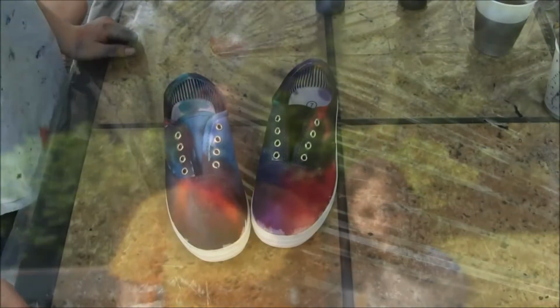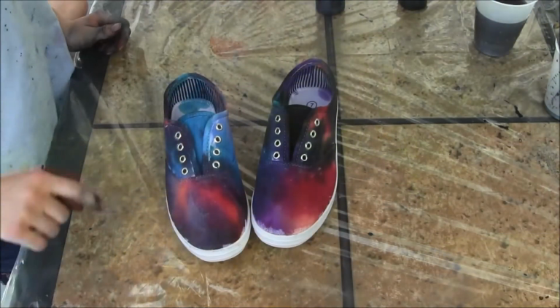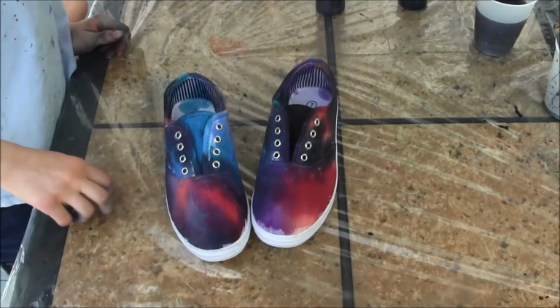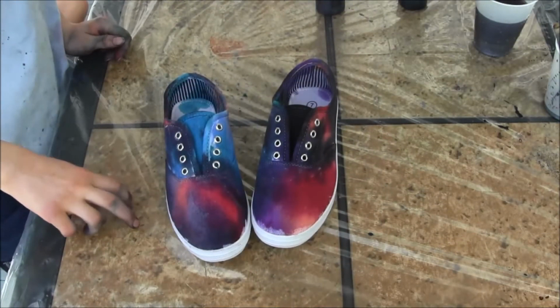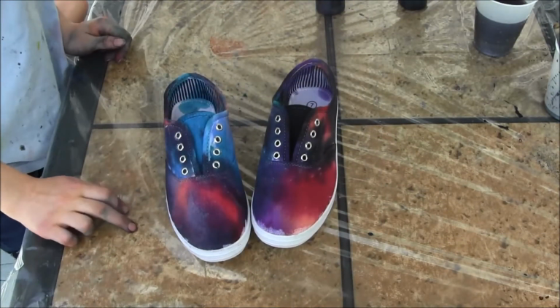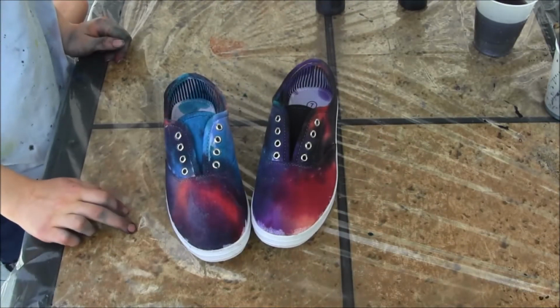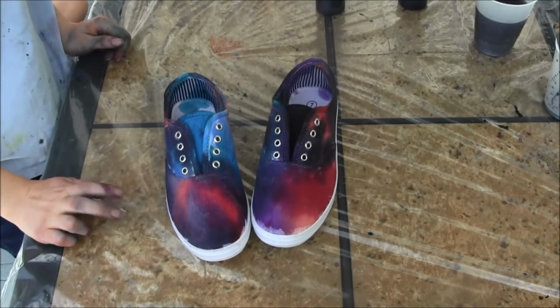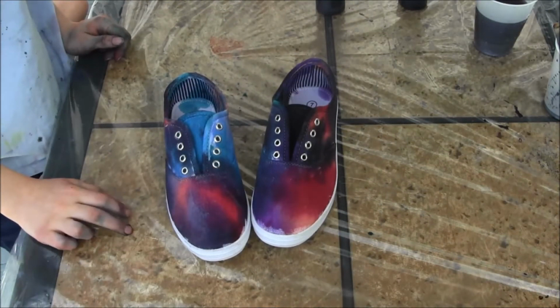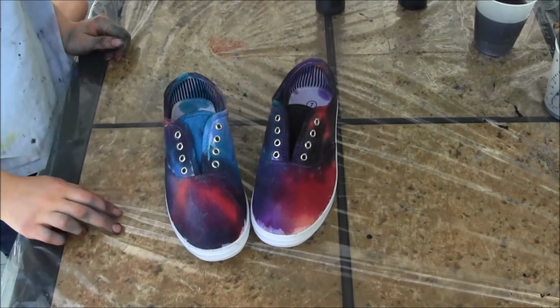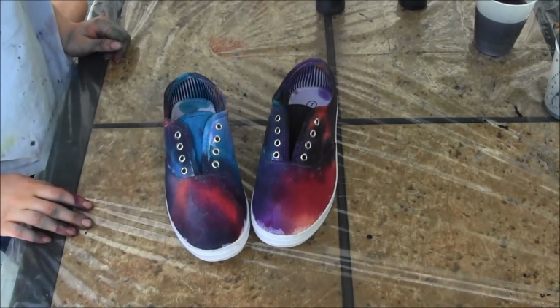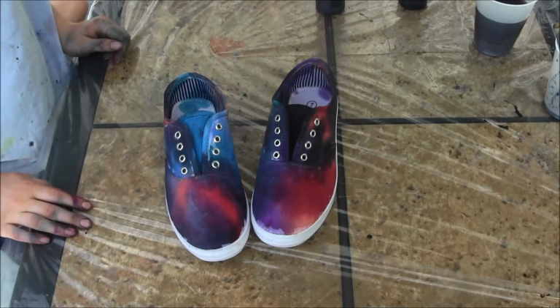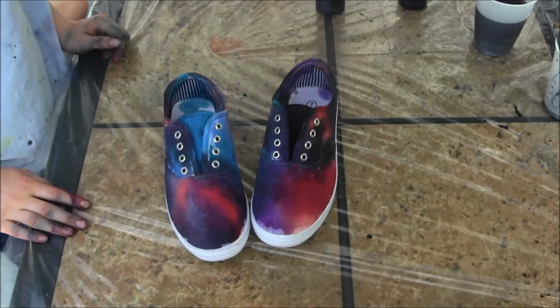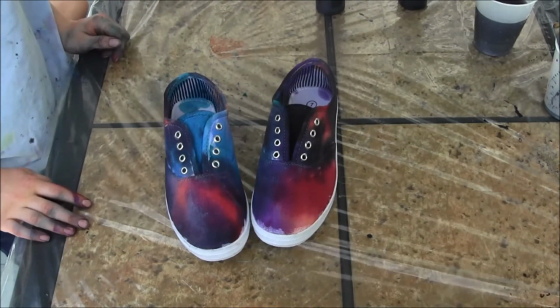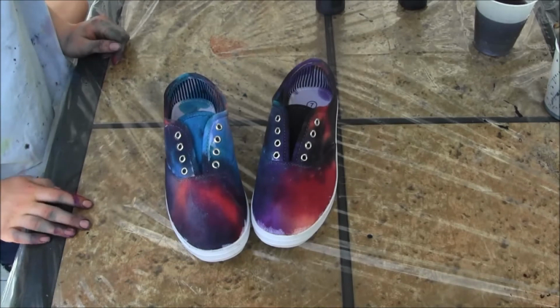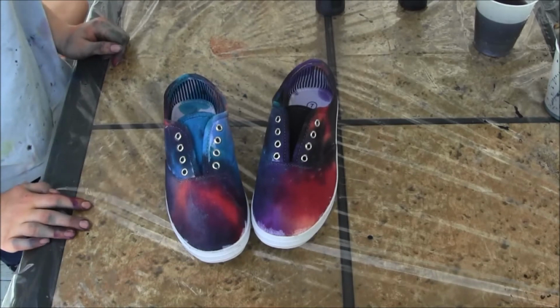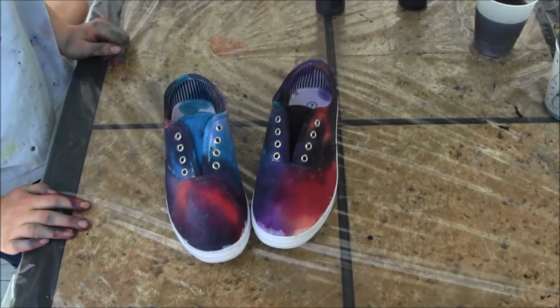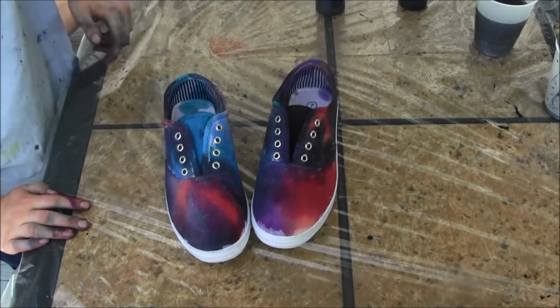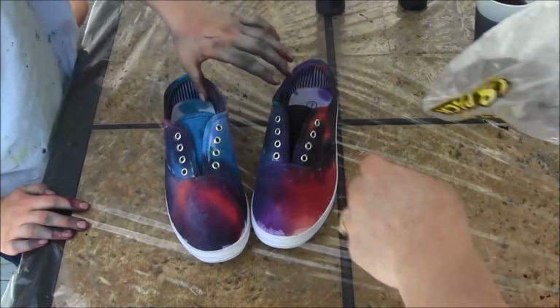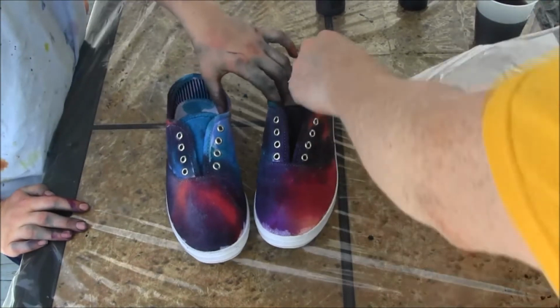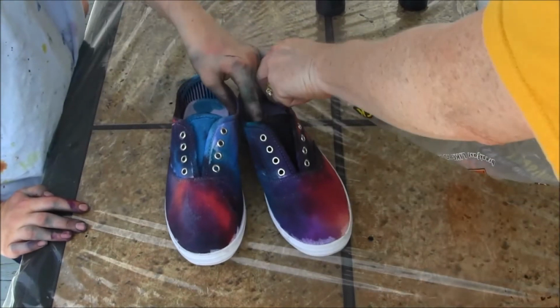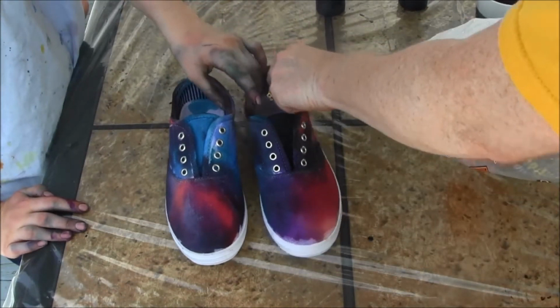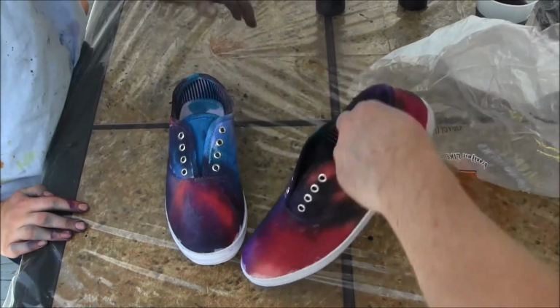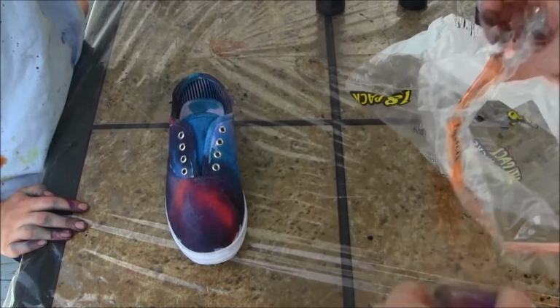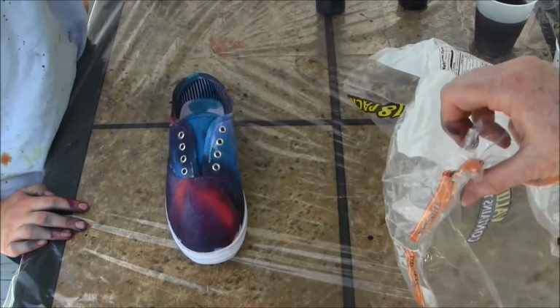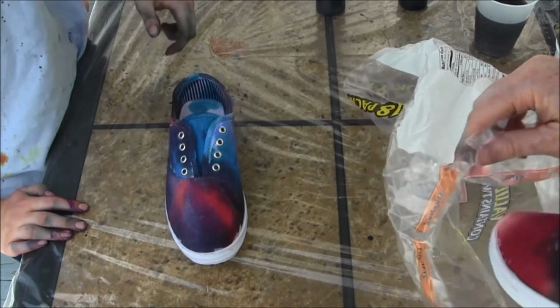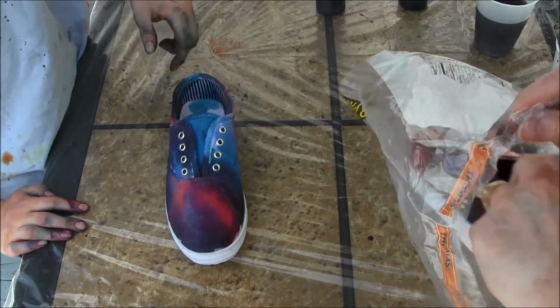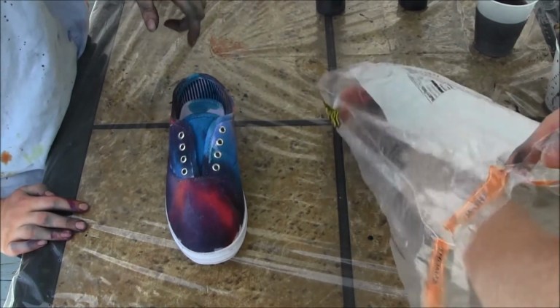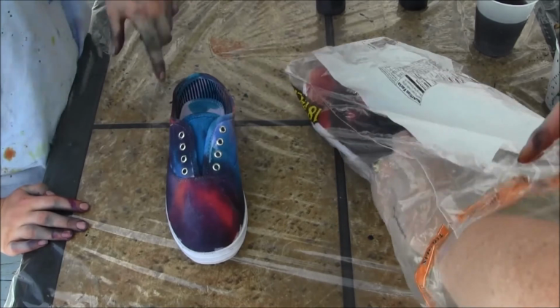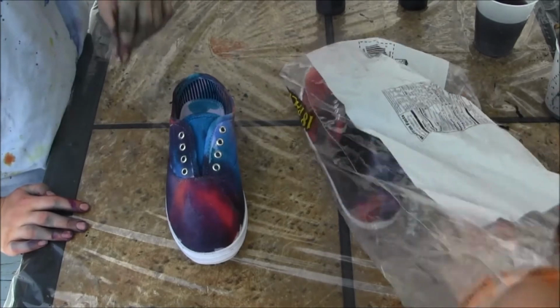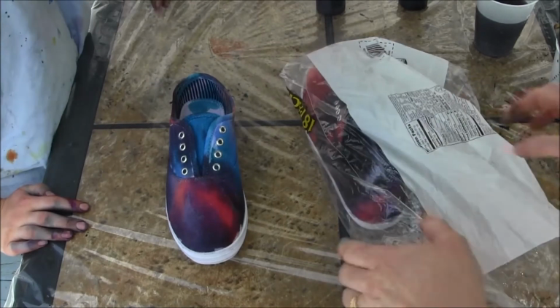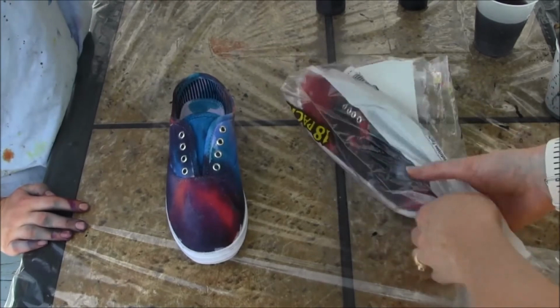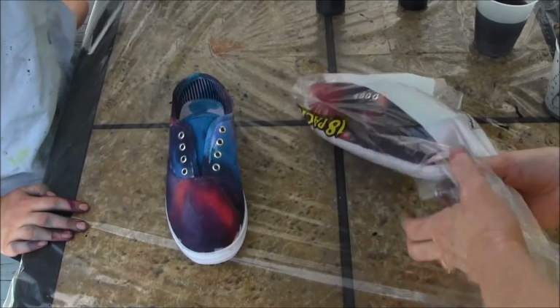These are the finished galaxy shoes. We'll have to let them sit in plastic bags for 6 to 8 hours, then we'll have to wash and dry them, relace them, and then add the stars.